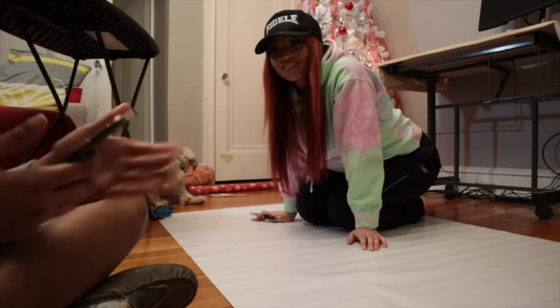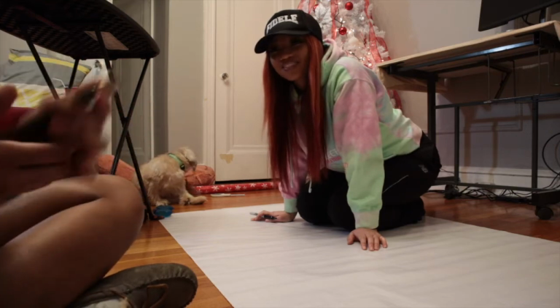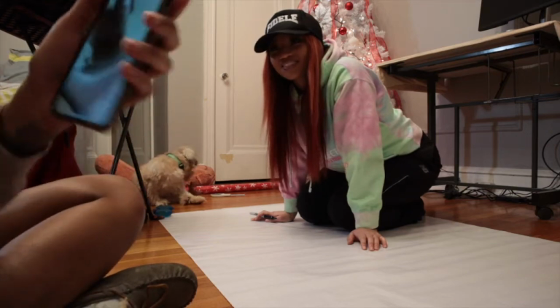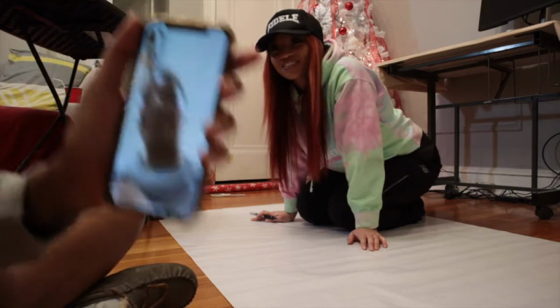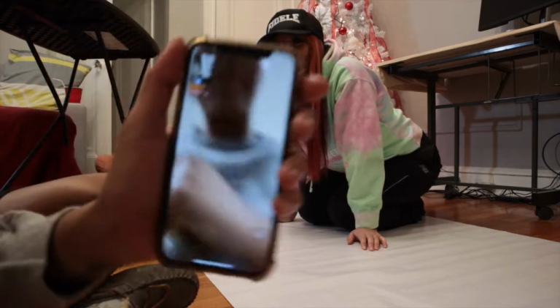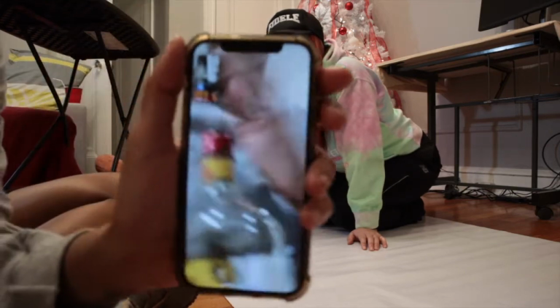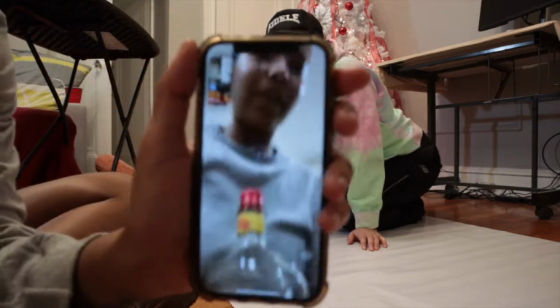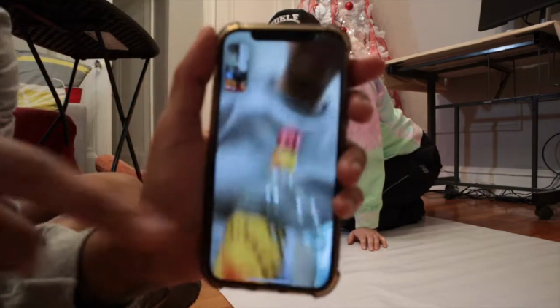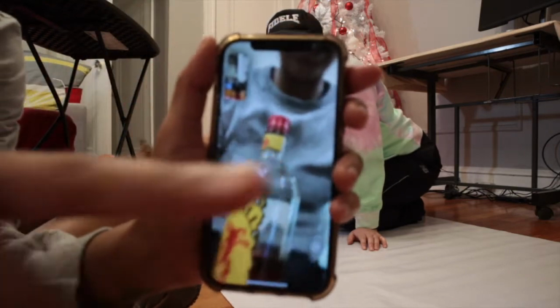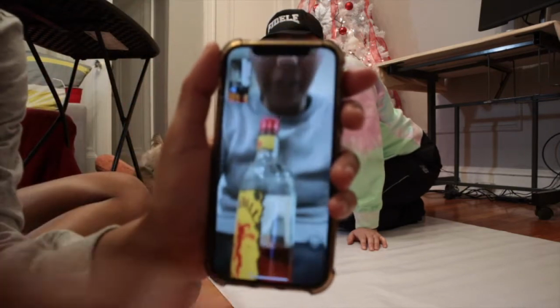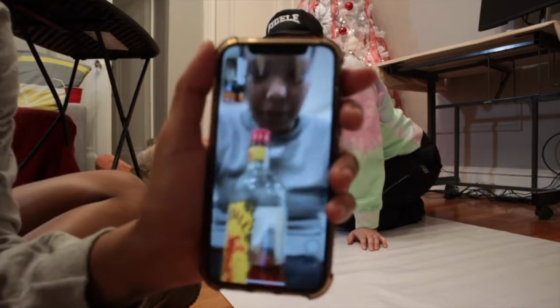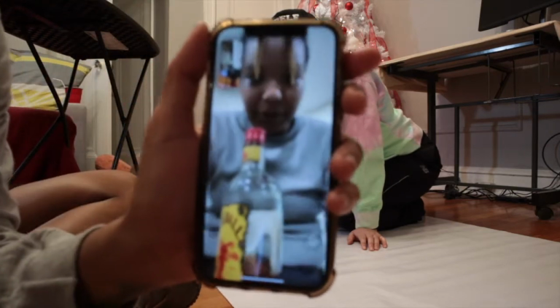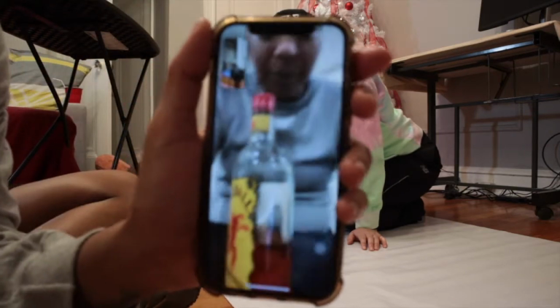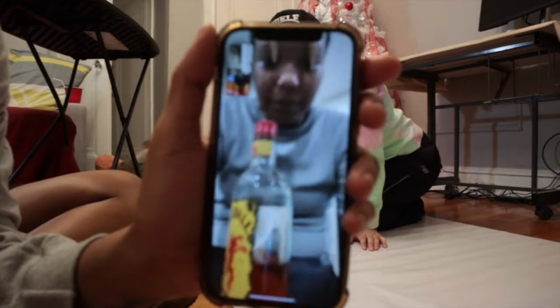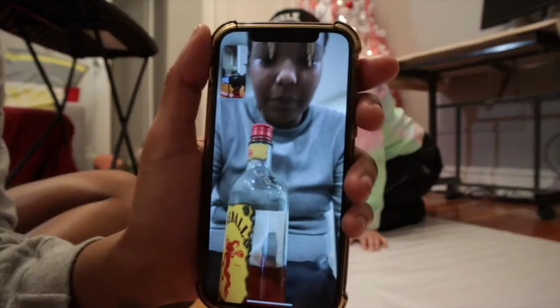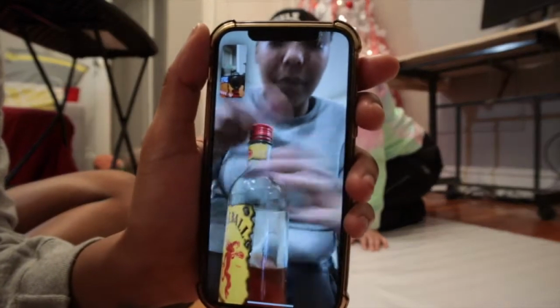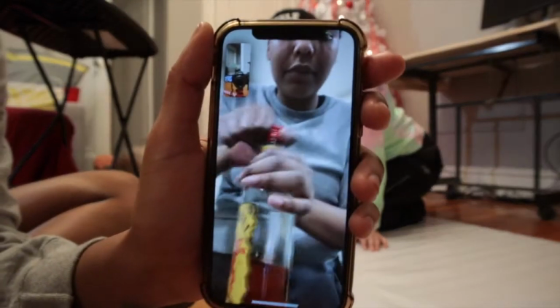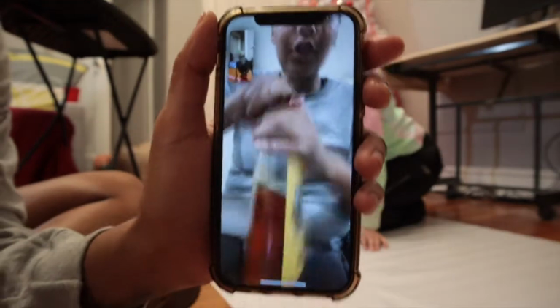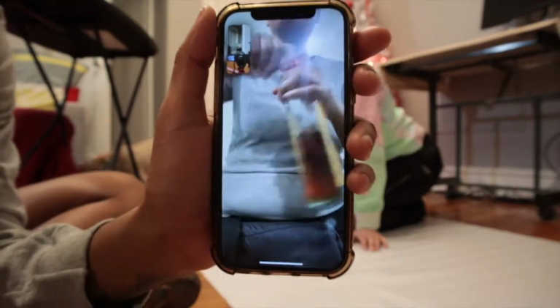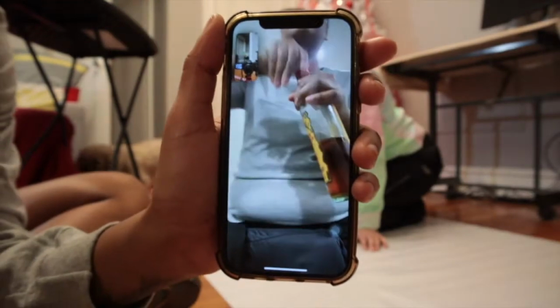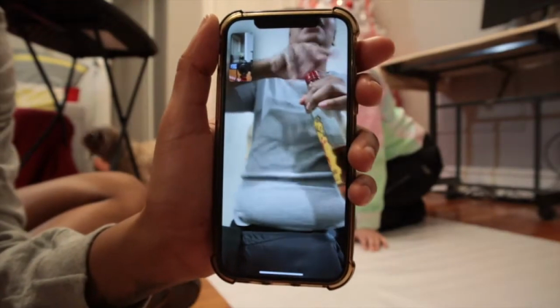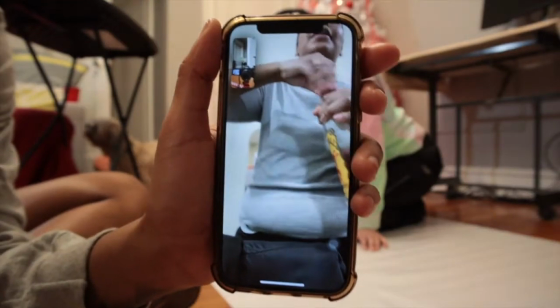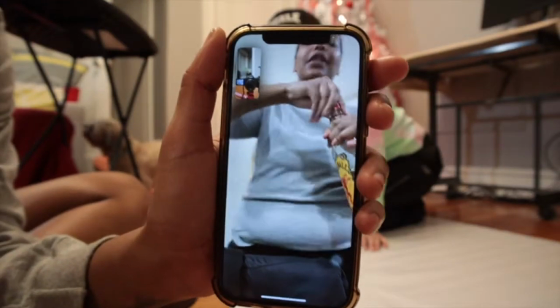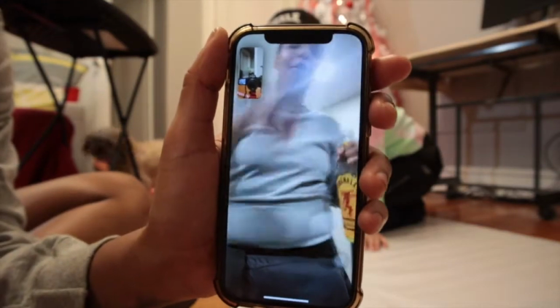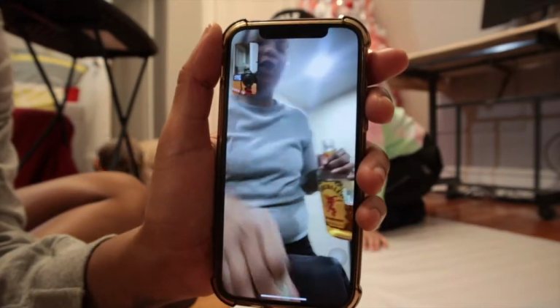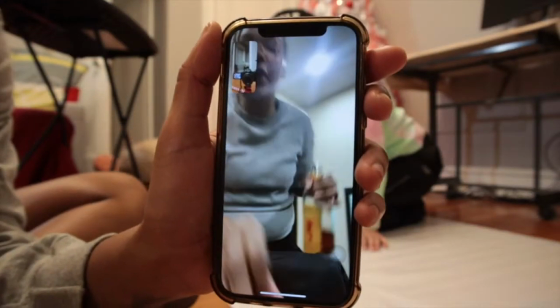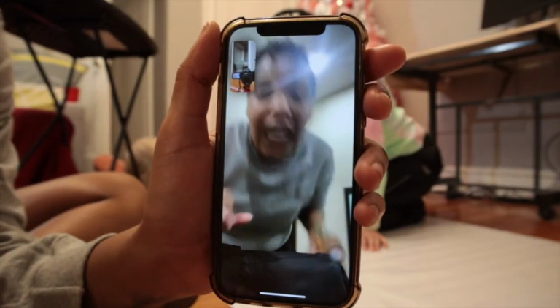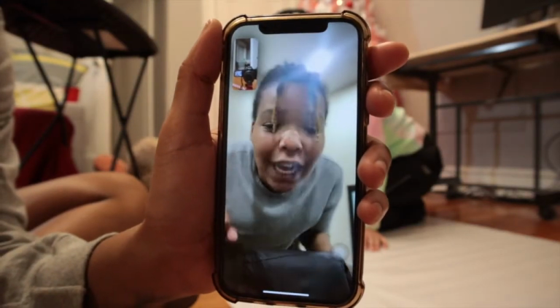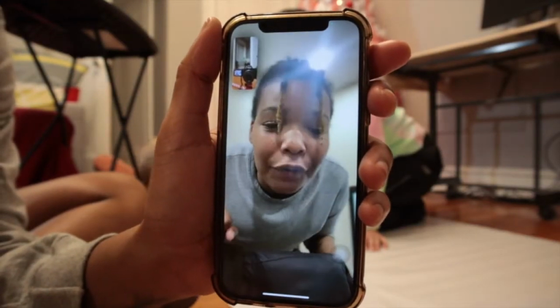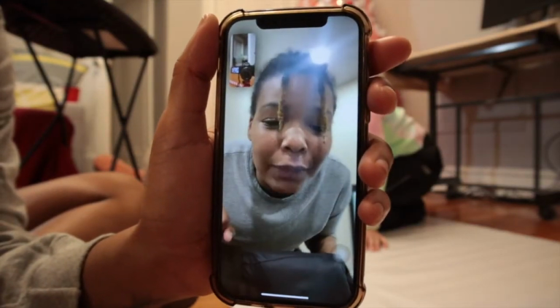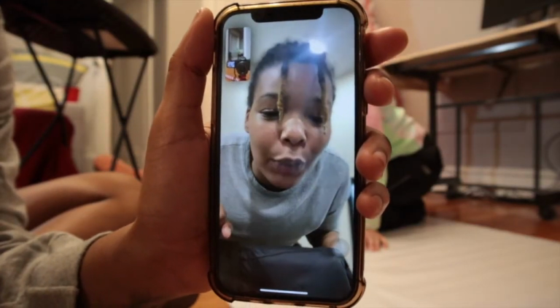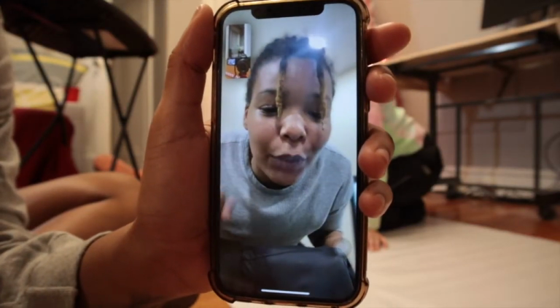Bro, you wanna take a shot for the poopy? I'm gonna take a shot for the poopy — I'm on vlogmas. Shout out to vlogmas 2021!